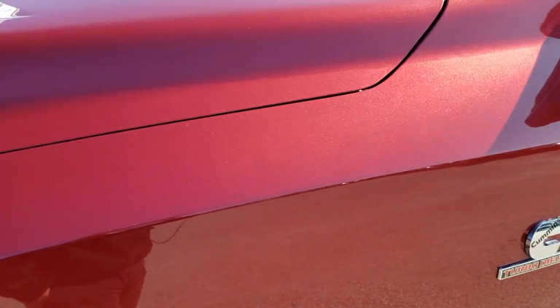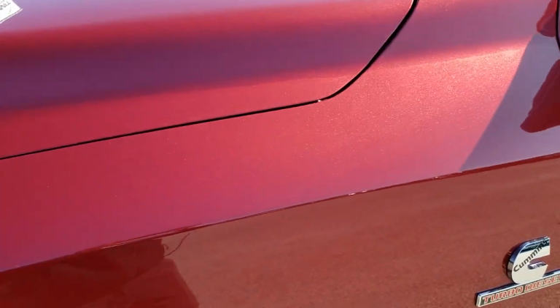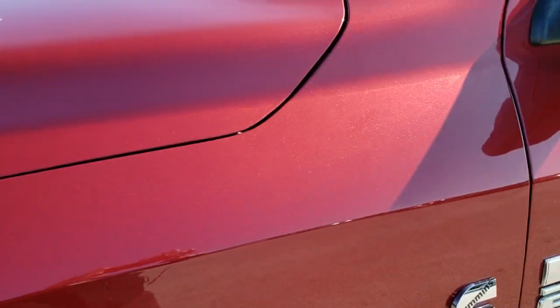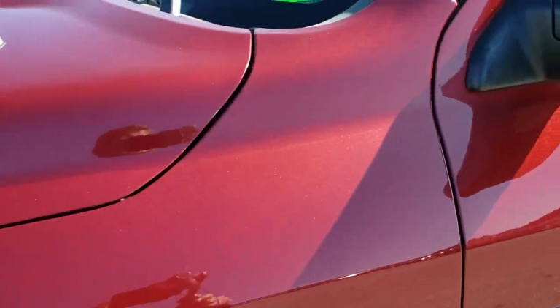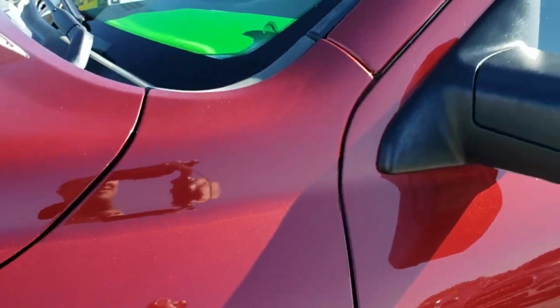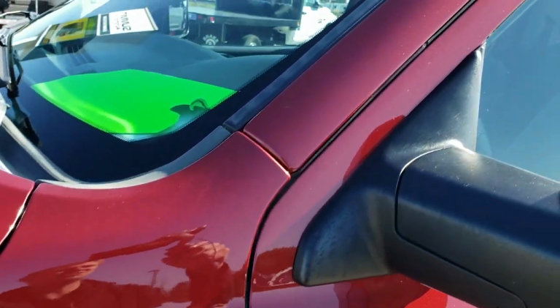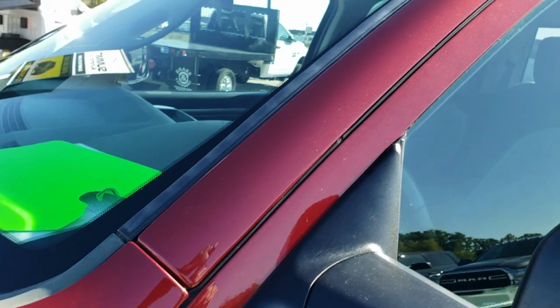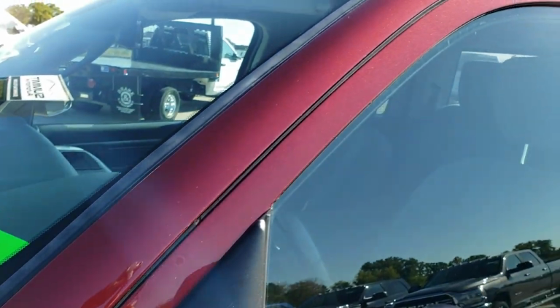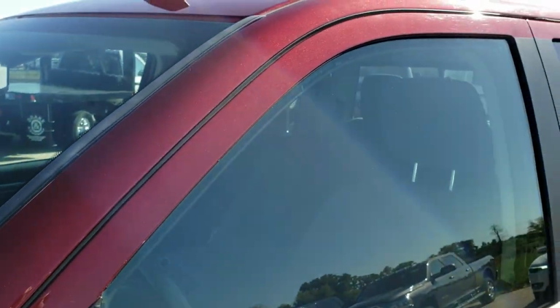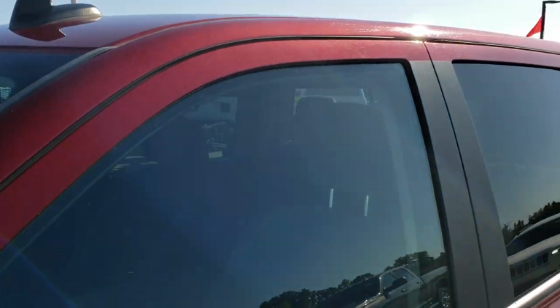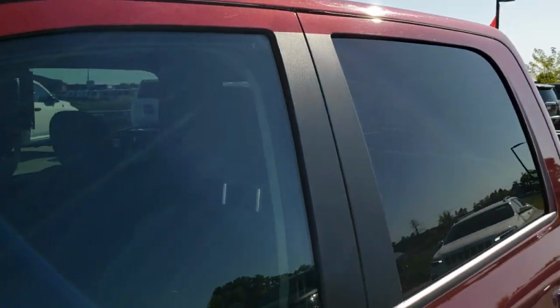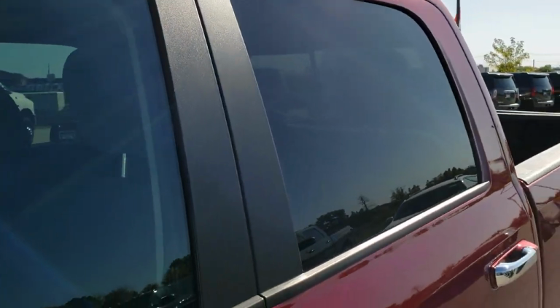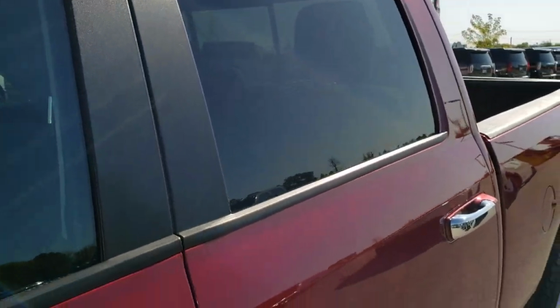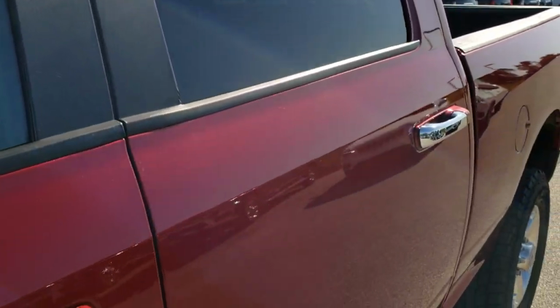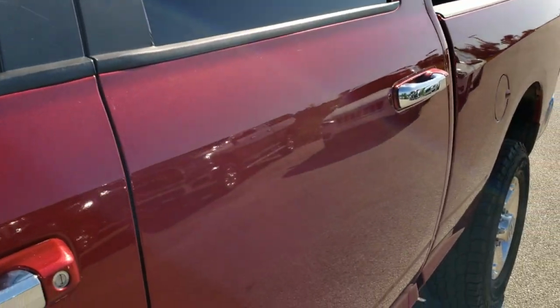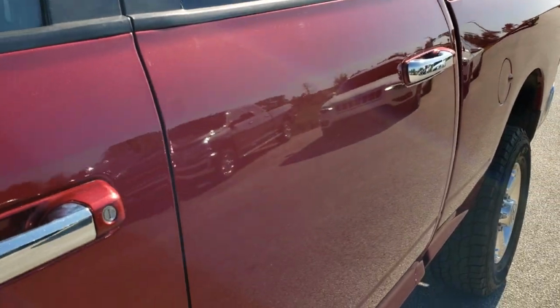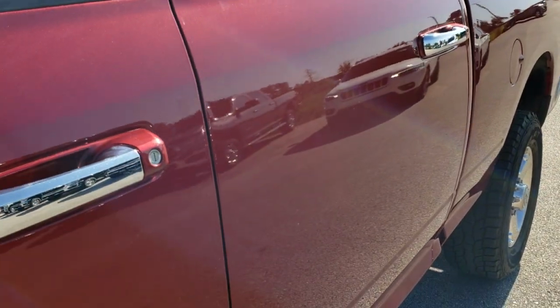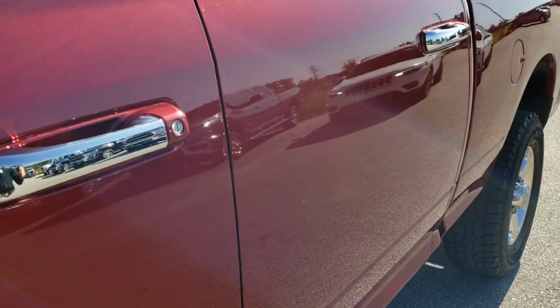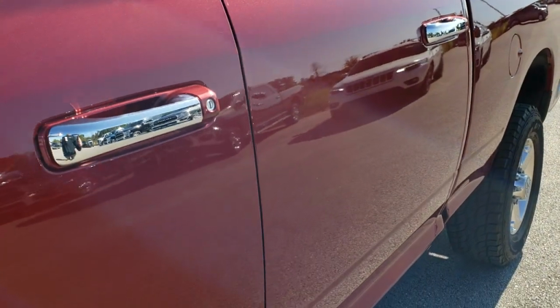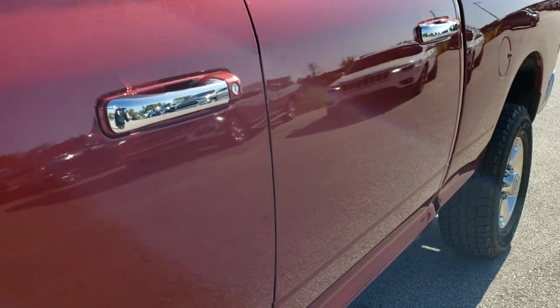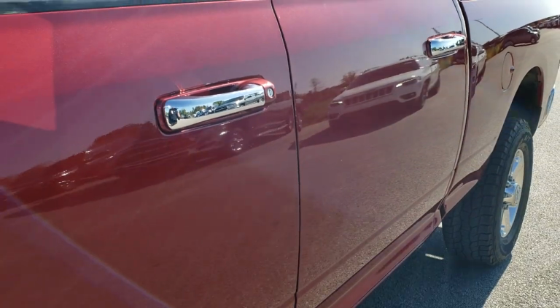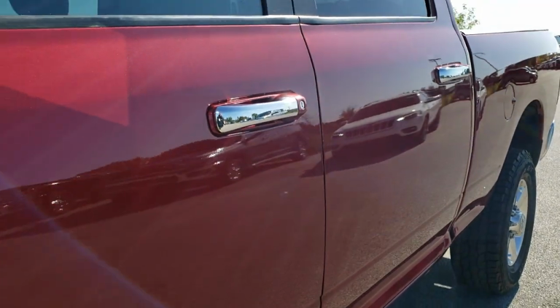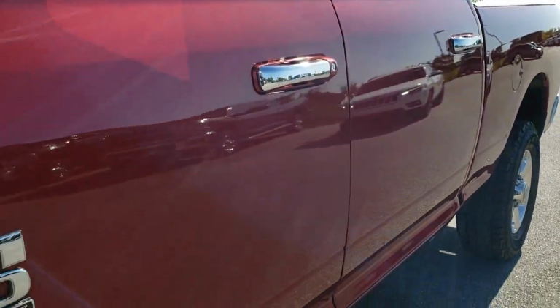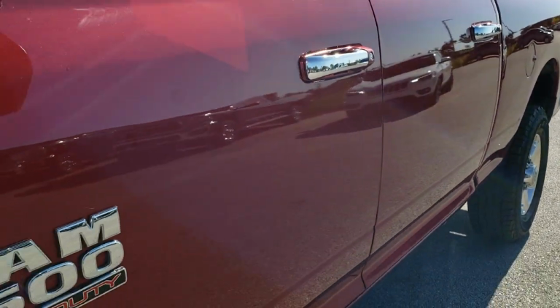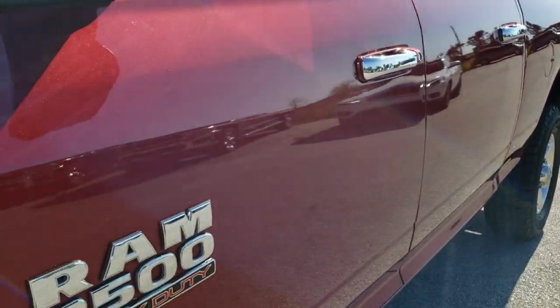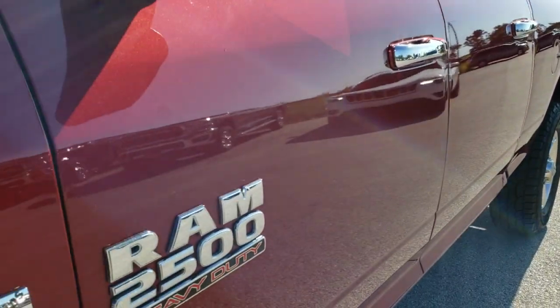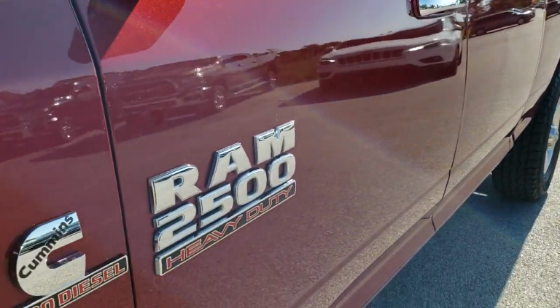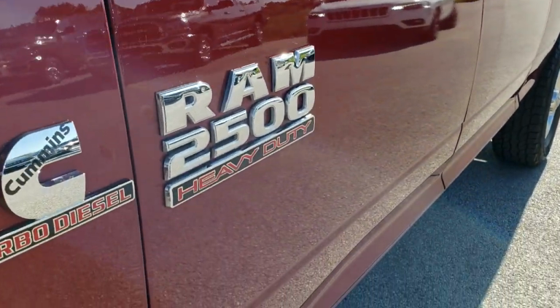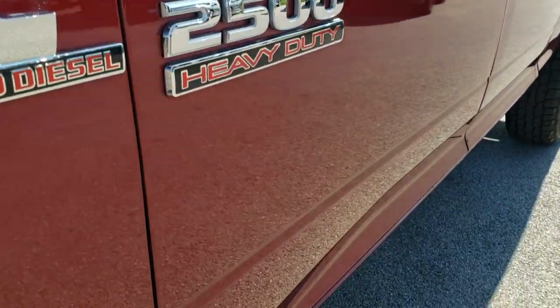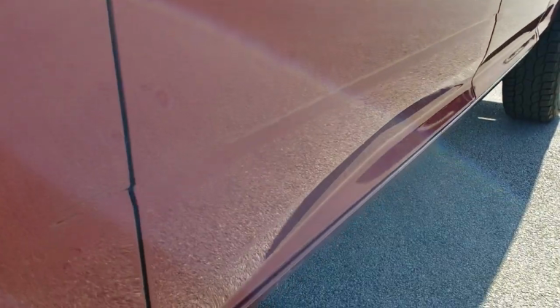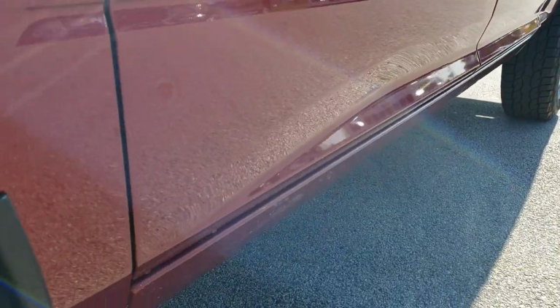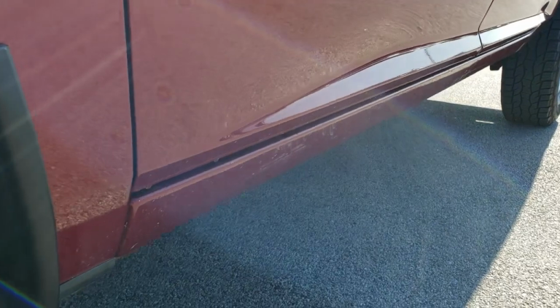Delmonico Red Pro Coat is the color. We shoot all of our videos in 1080p, so if you have HD capabilities on your computer, tablet, or smartphone device, turn them on right now because it's like you're right here looking at the truck with me.